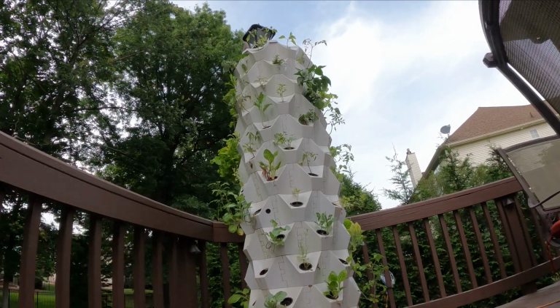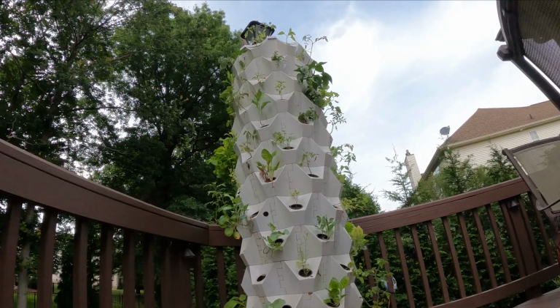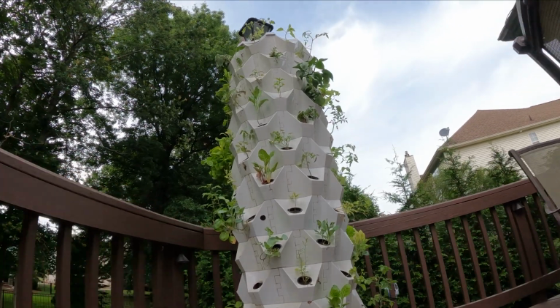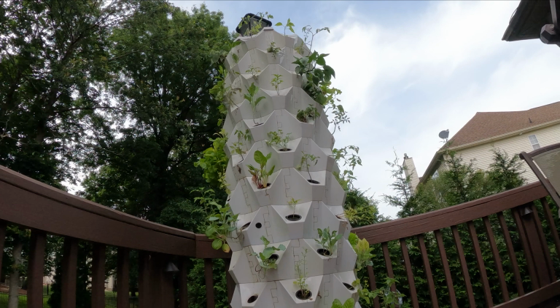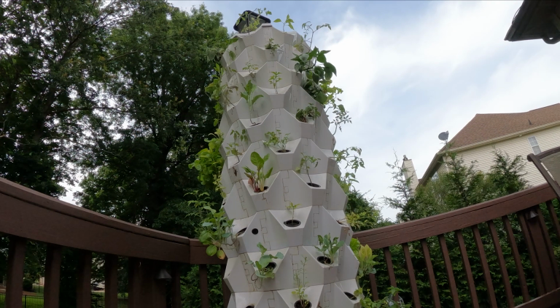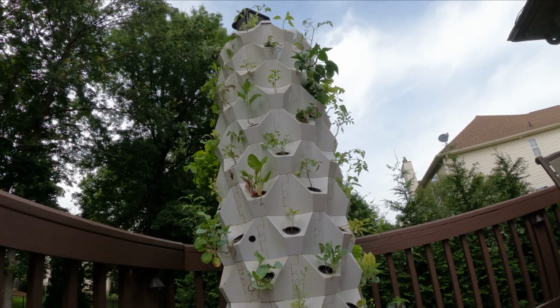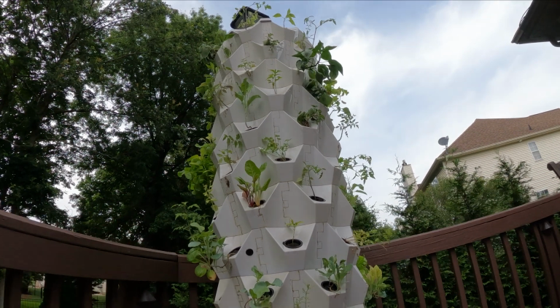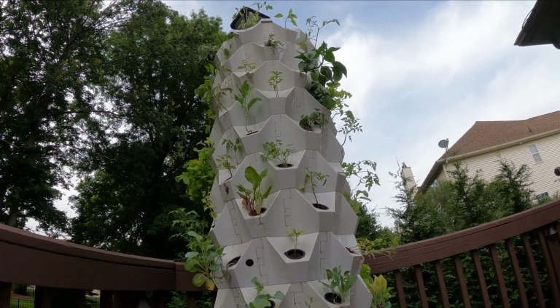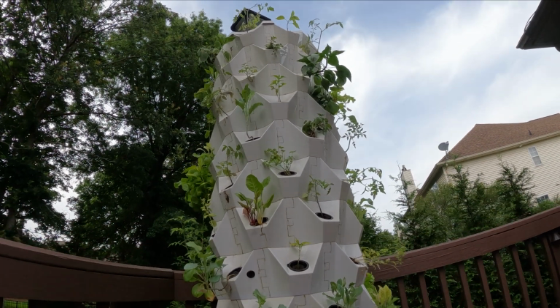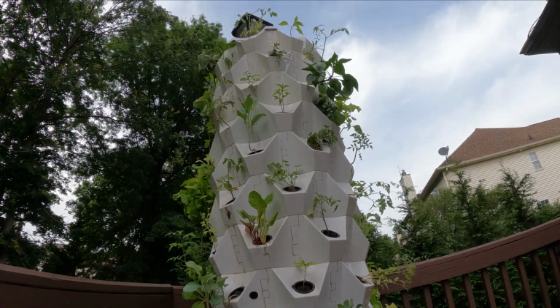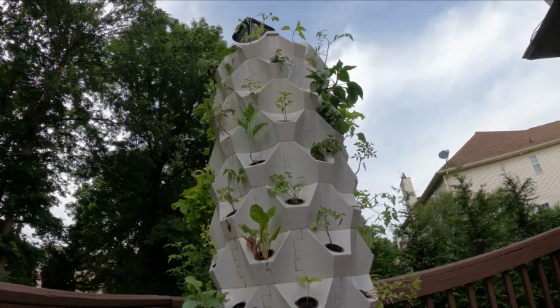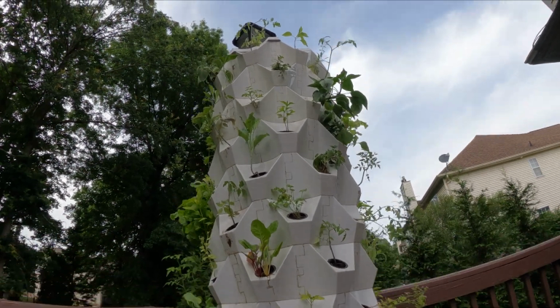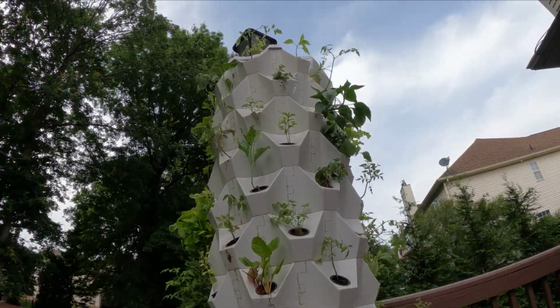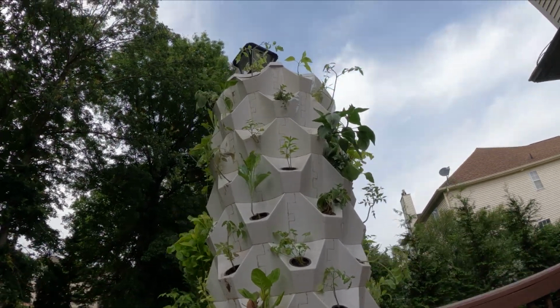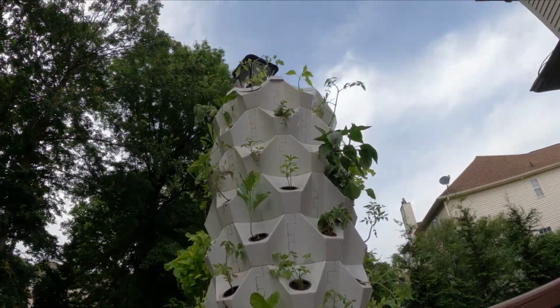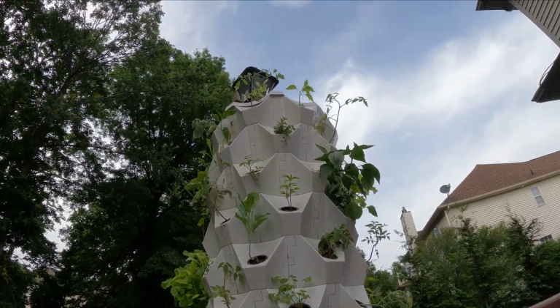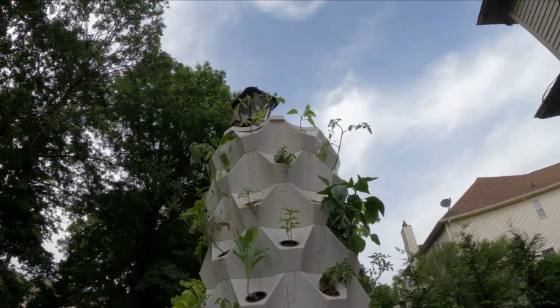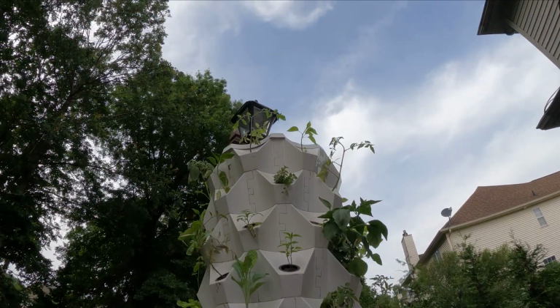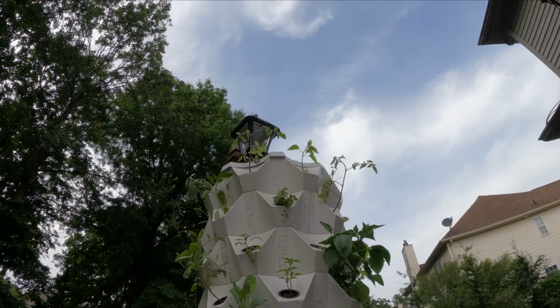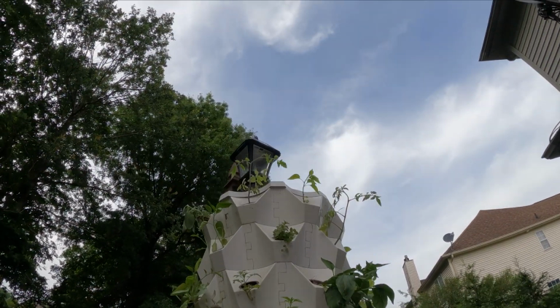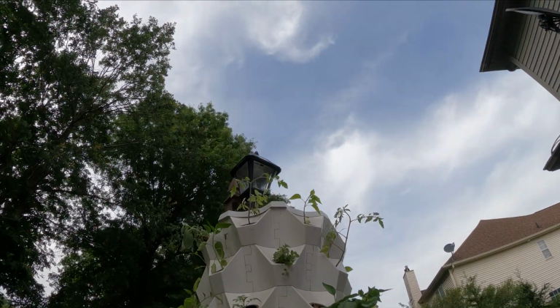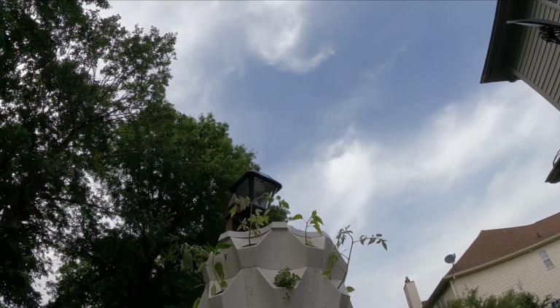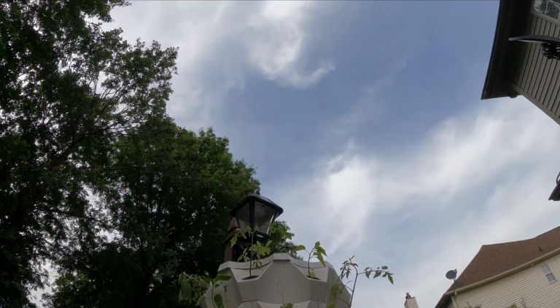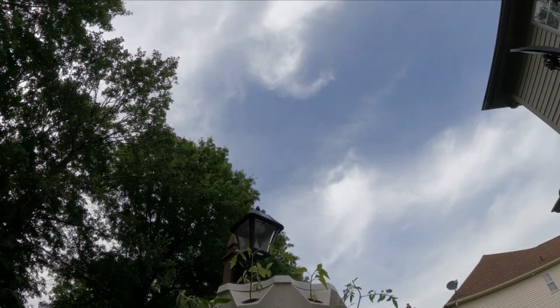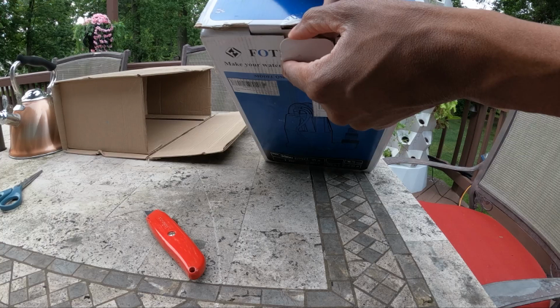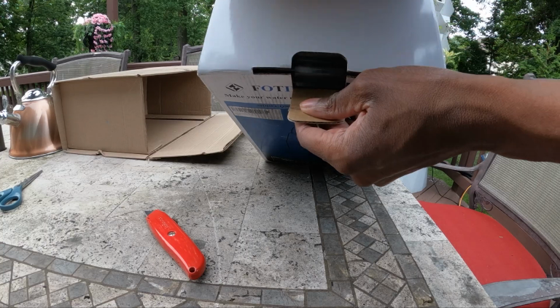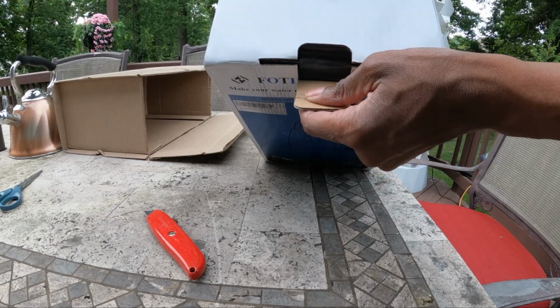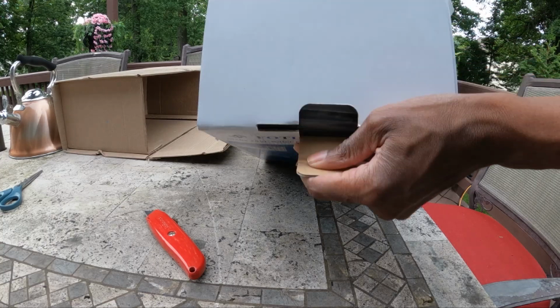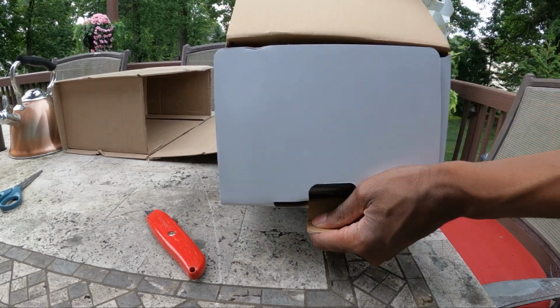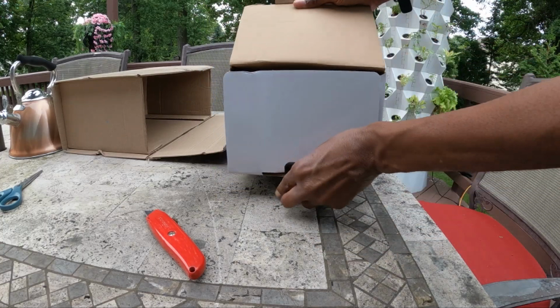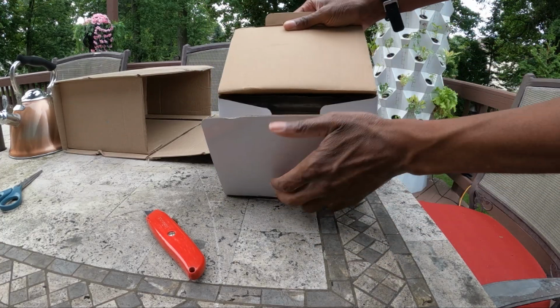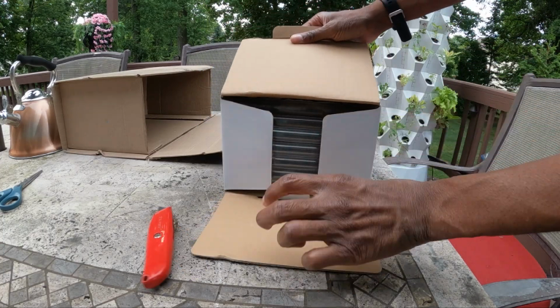As you can probably tell, my plants are a bit stressed because my old pump failed, and my plants have been without nutrients consistently for a couple of days.